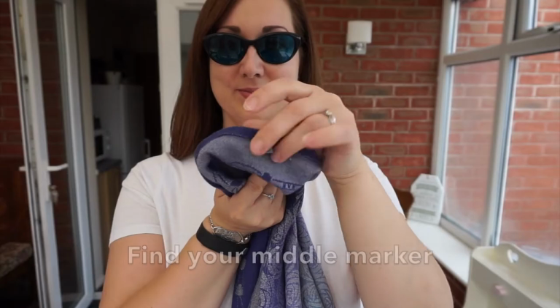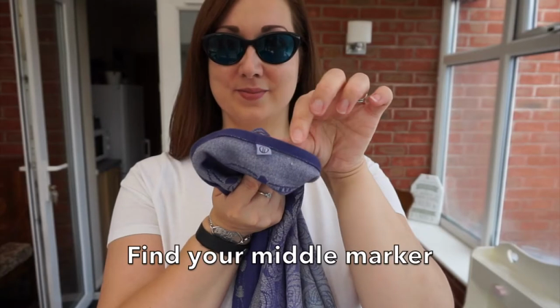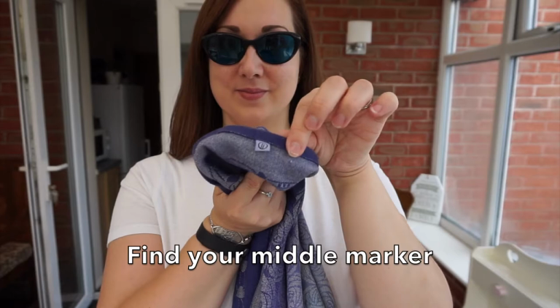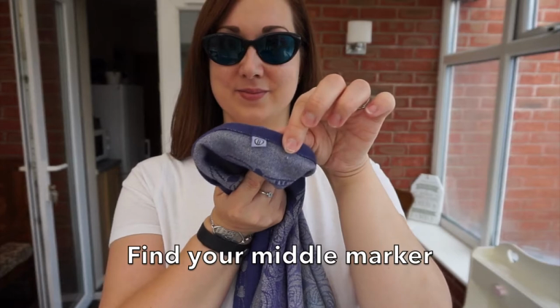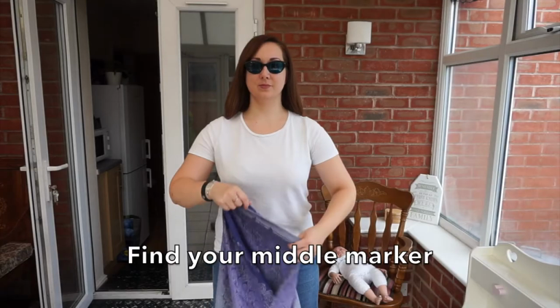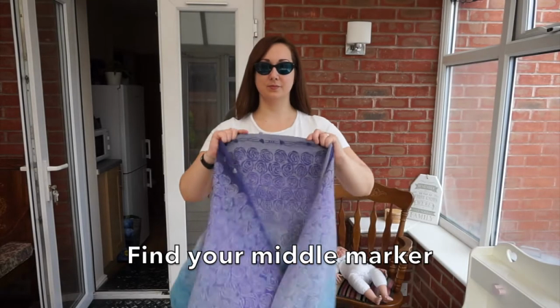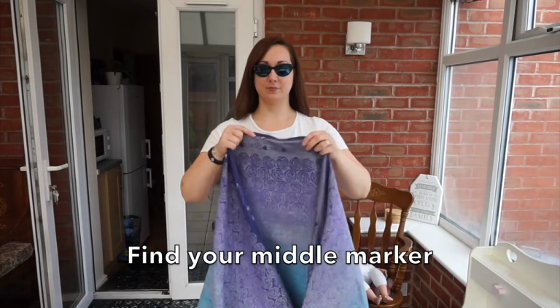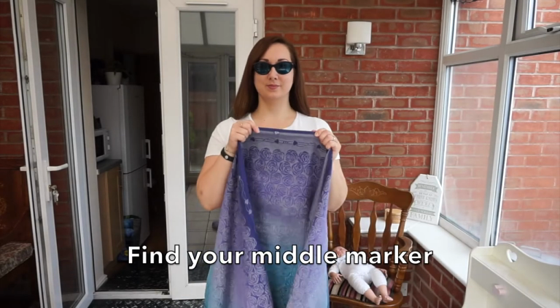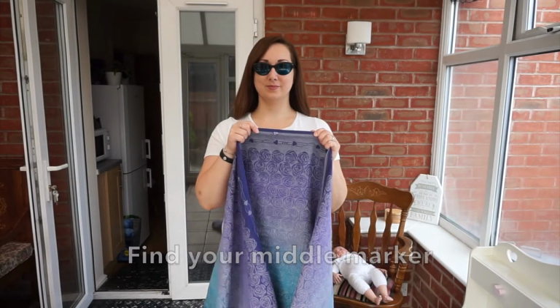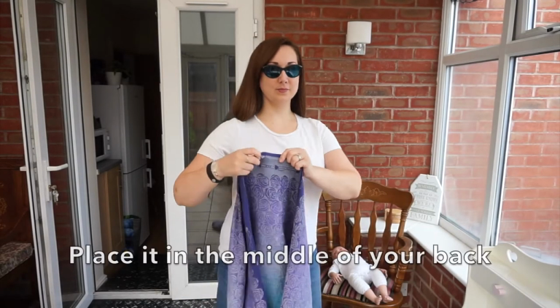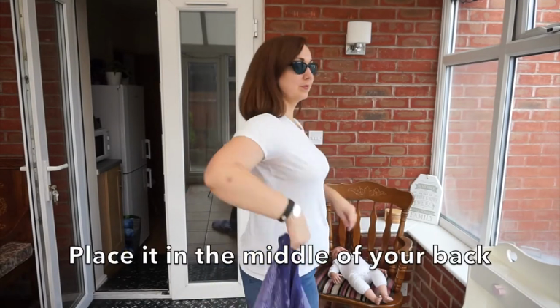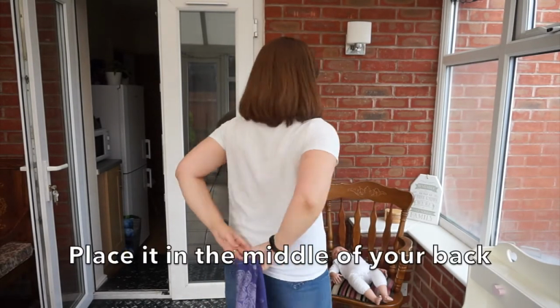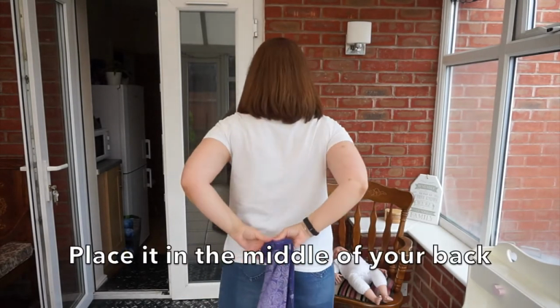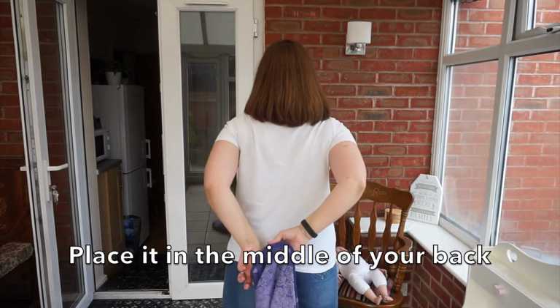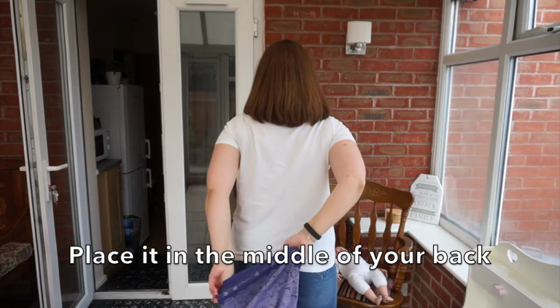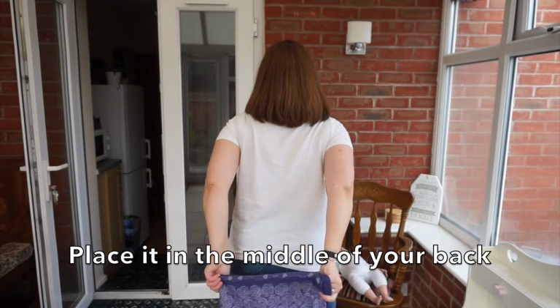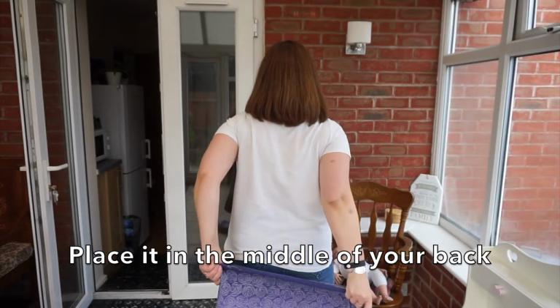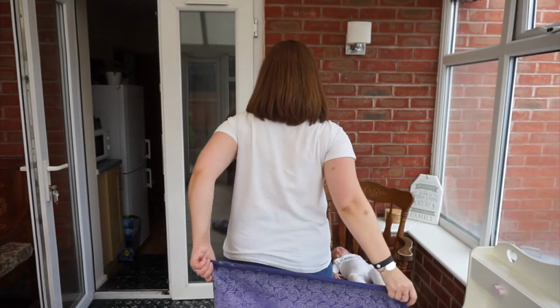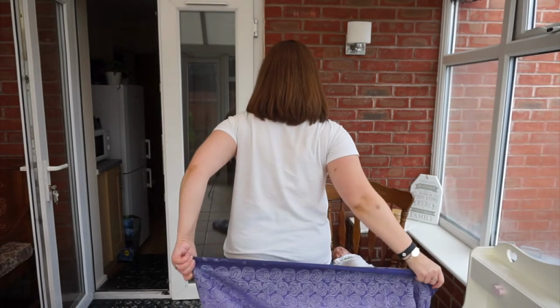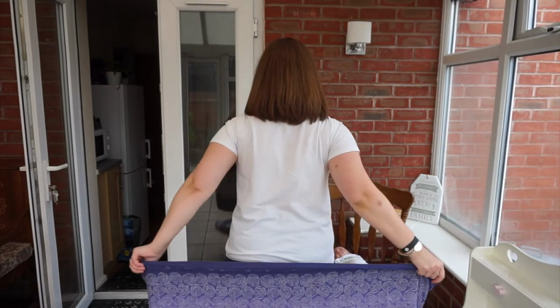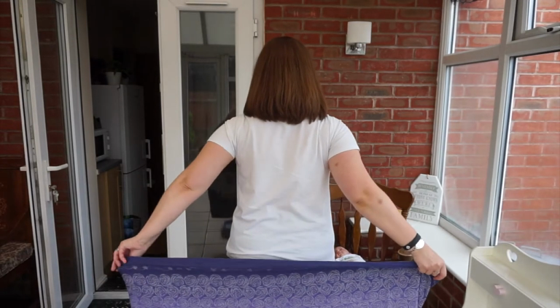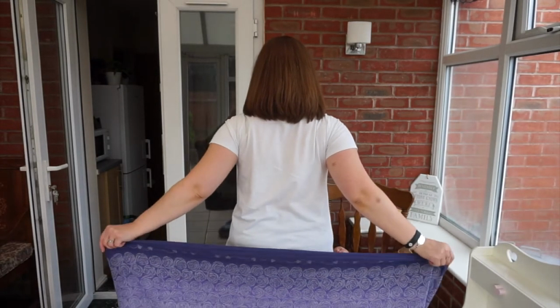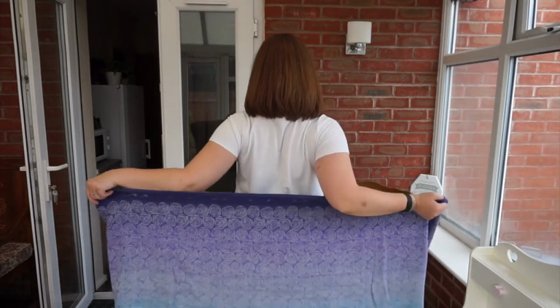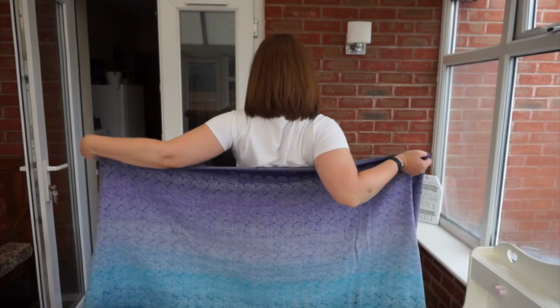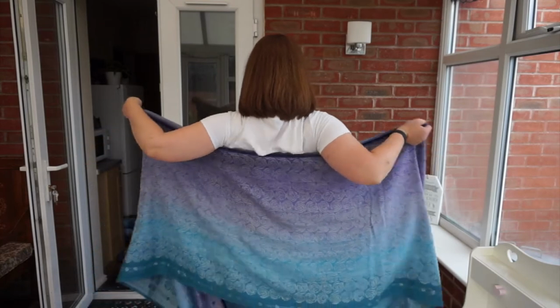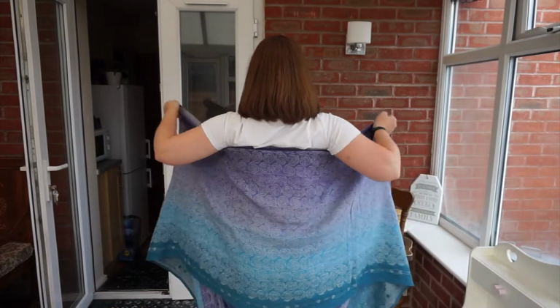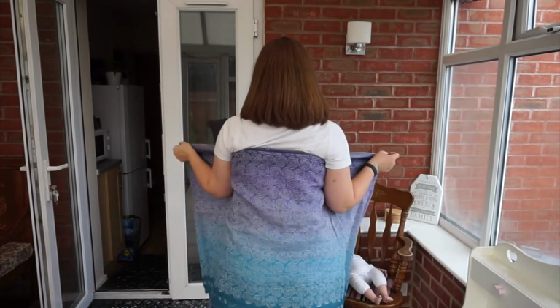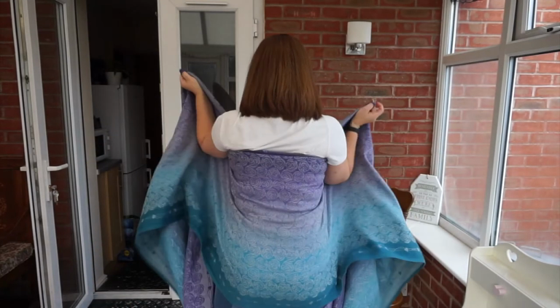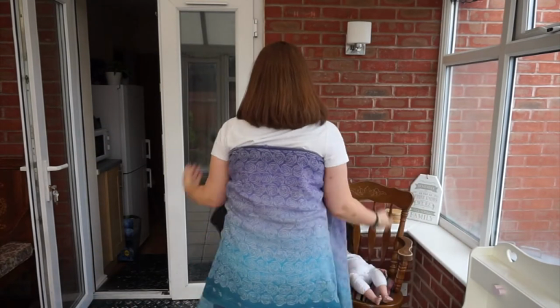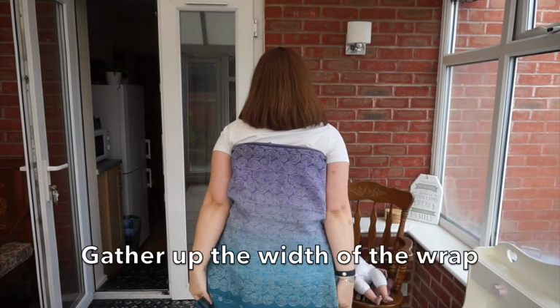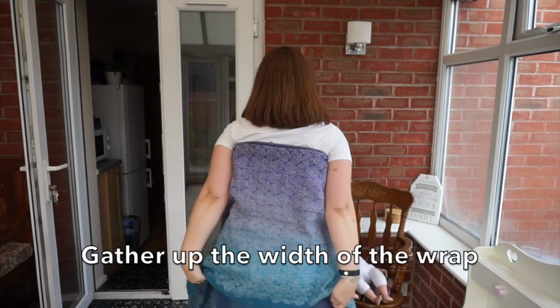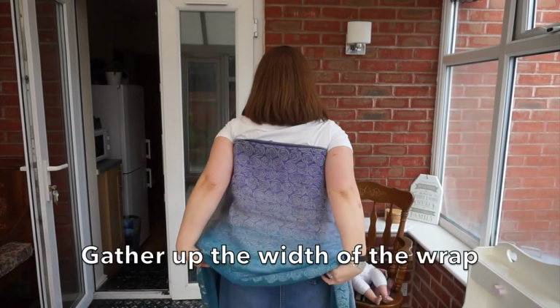Find your middle marker and place it in the middle of your back. Gather up the width of the wrap.